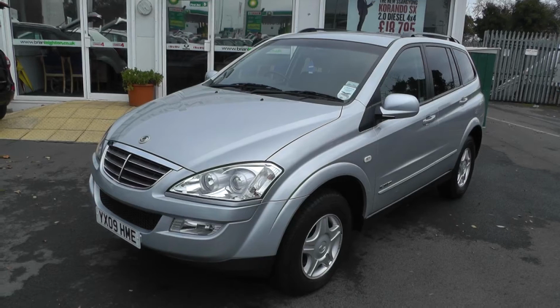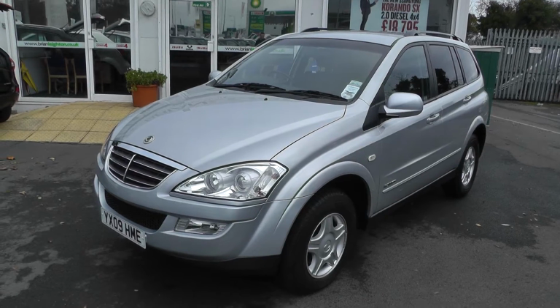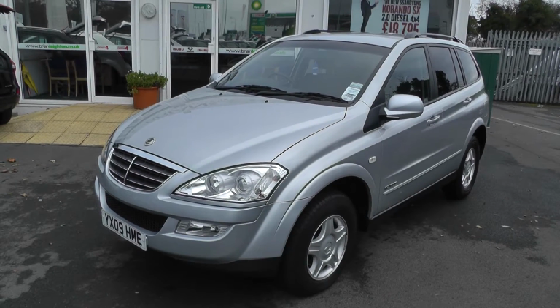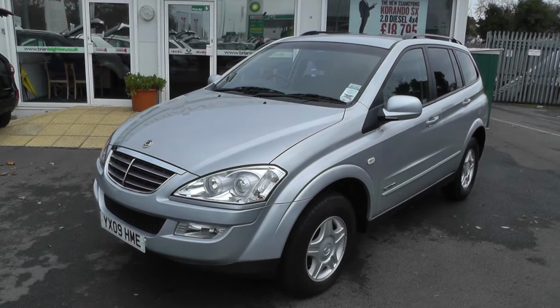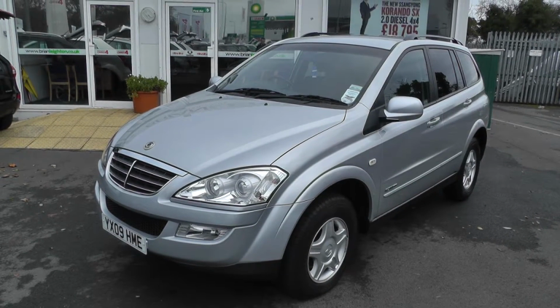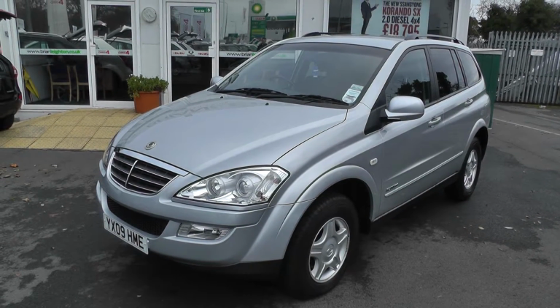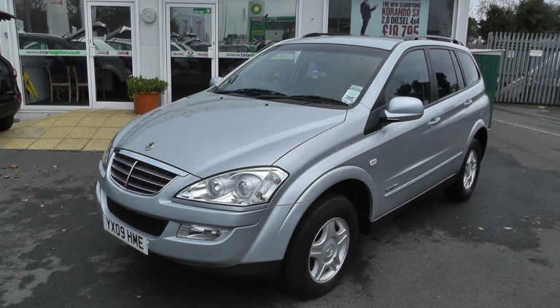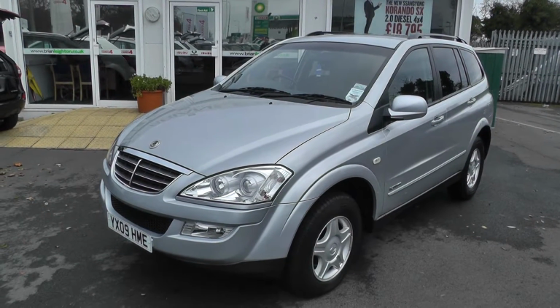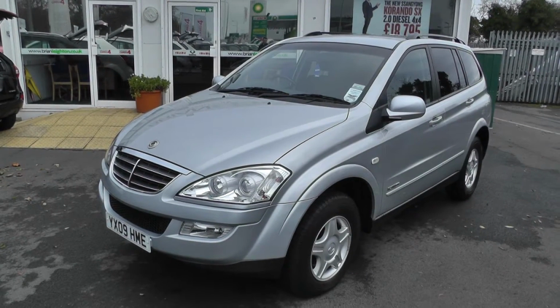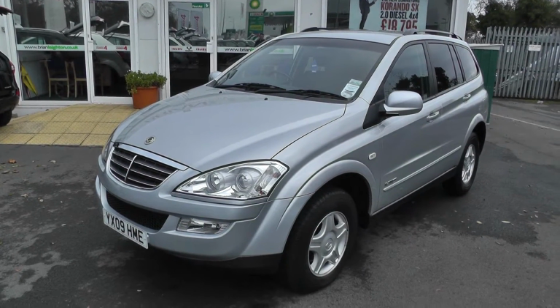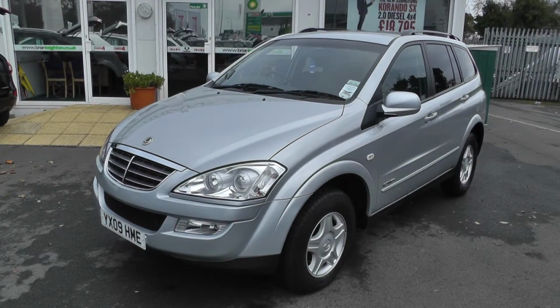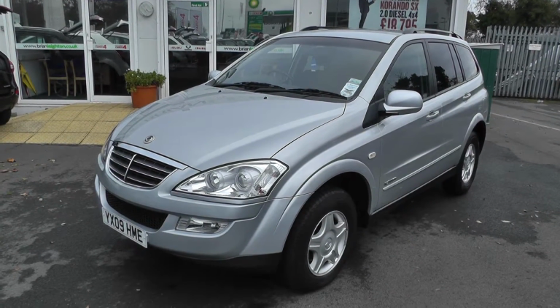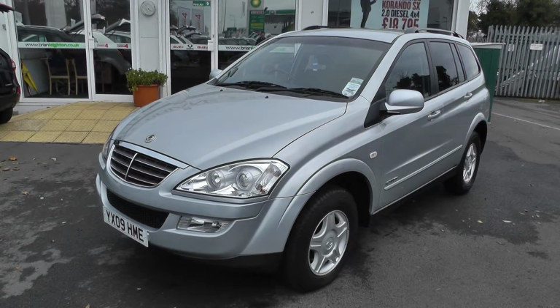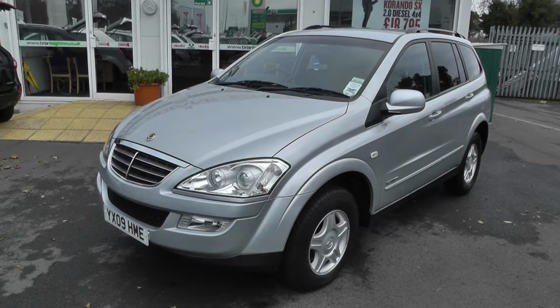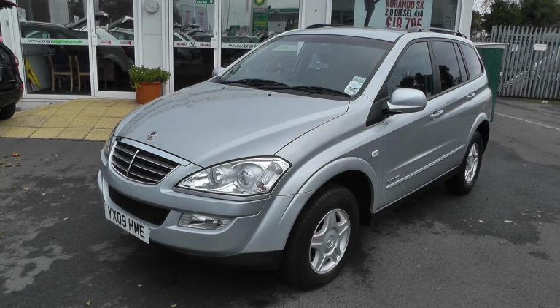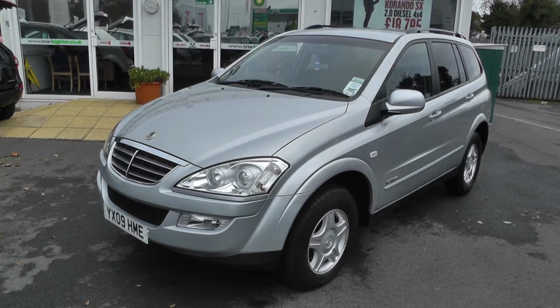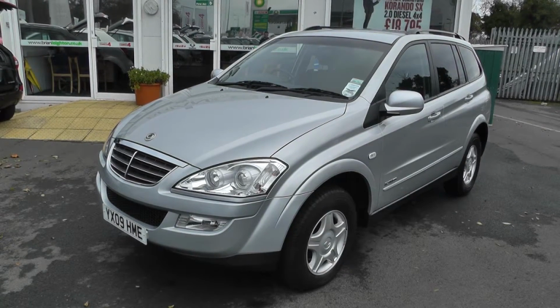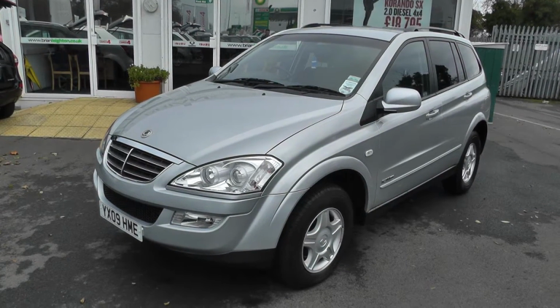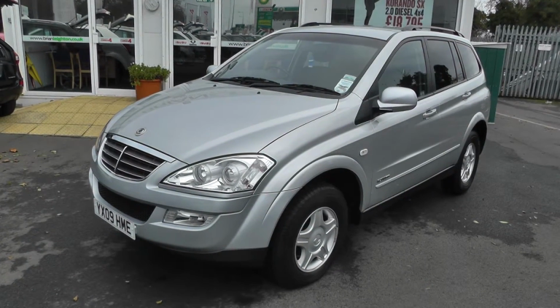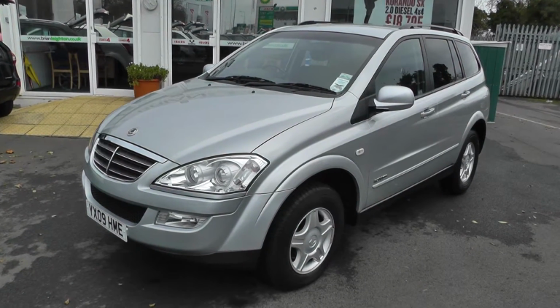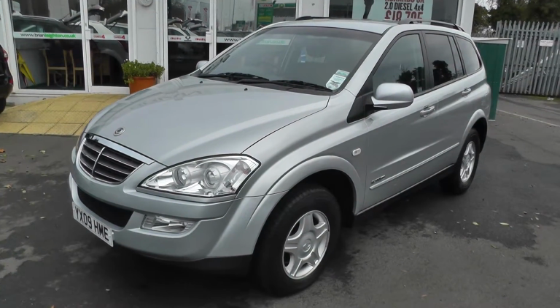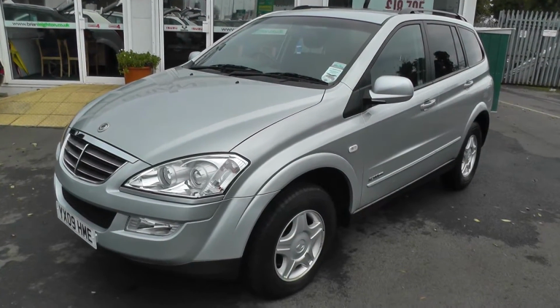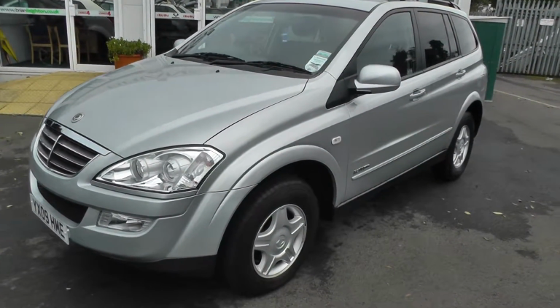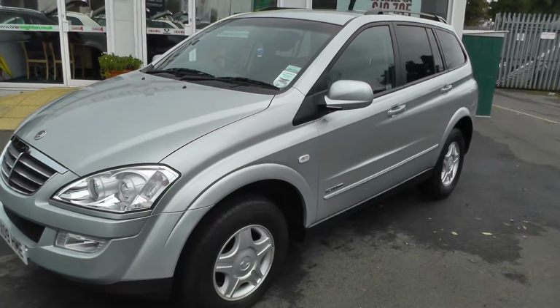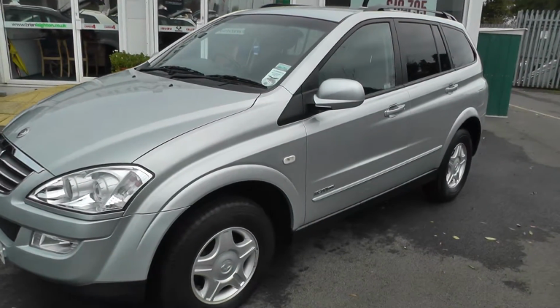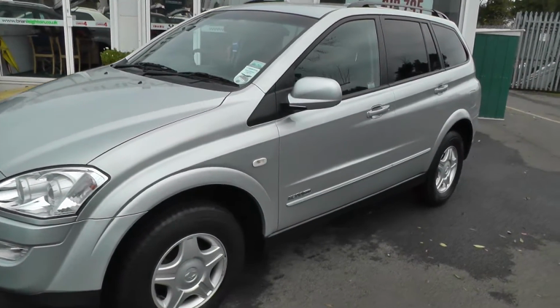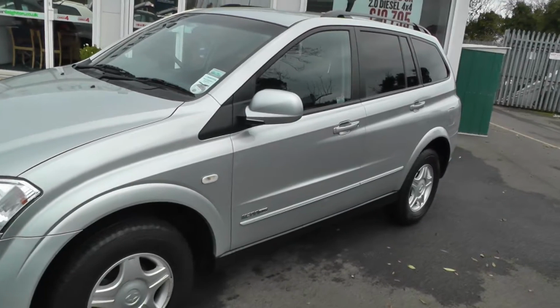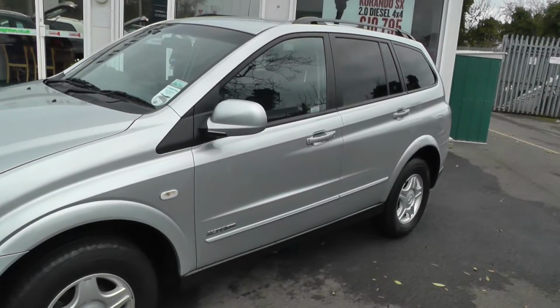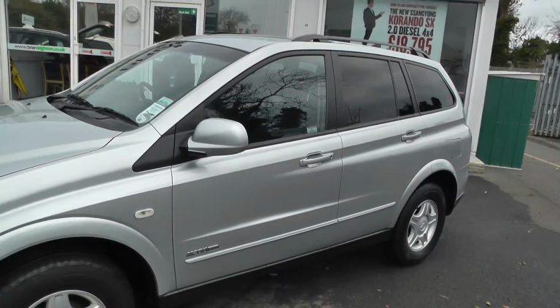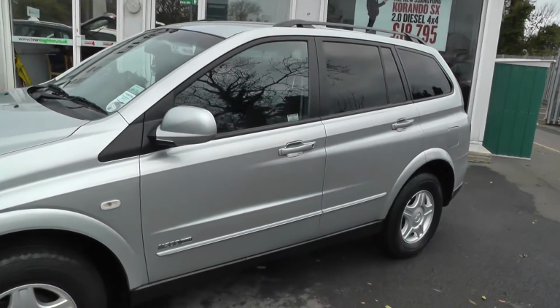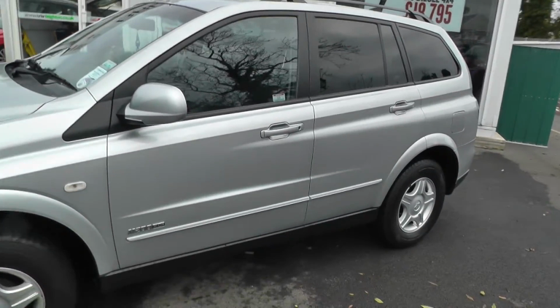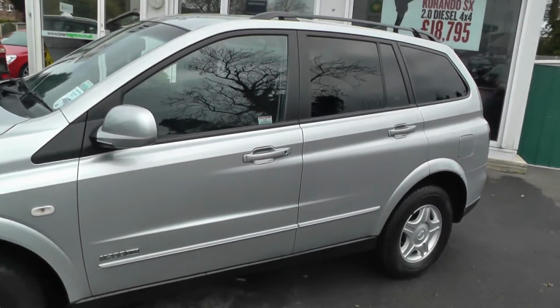Welcome to Brian Leighton Howden and thank you for visiting our website. The car we're looking at today is a SsangYong Chiron 2.0L S 4WD automatic. The car's on an 09 plate and has only done 39,600 miles.